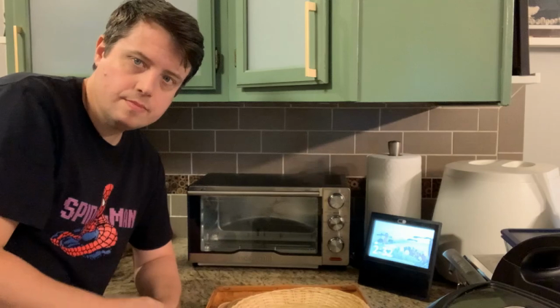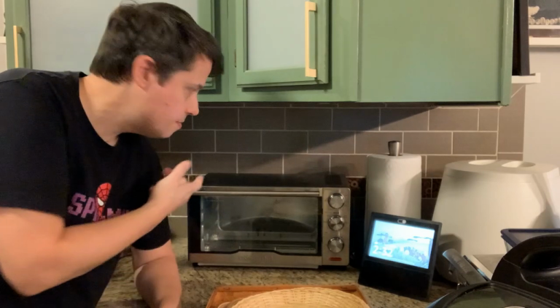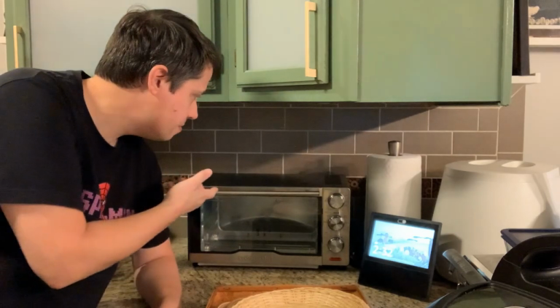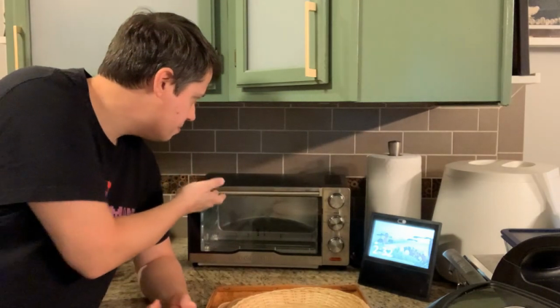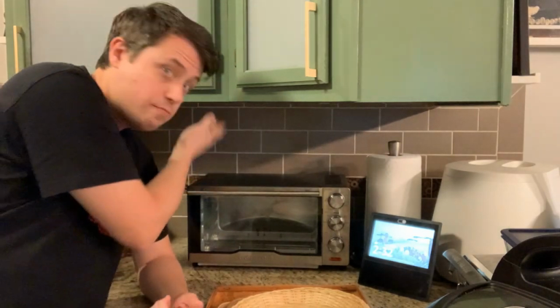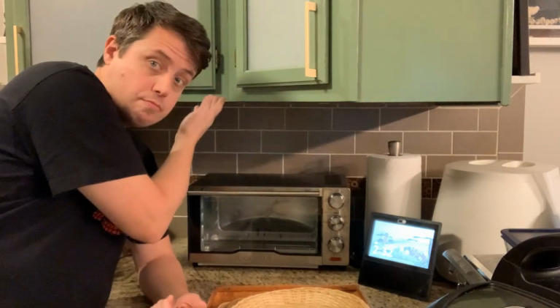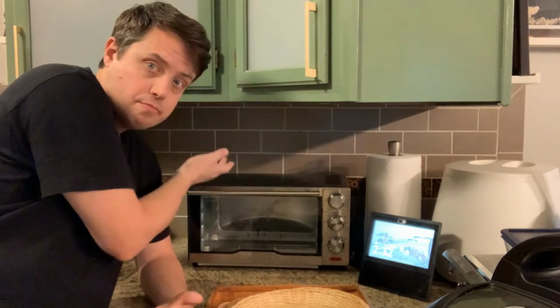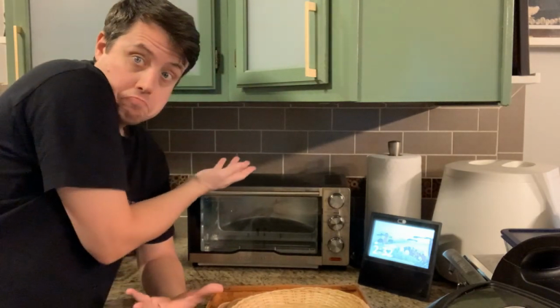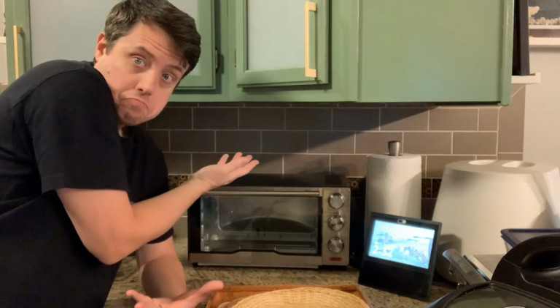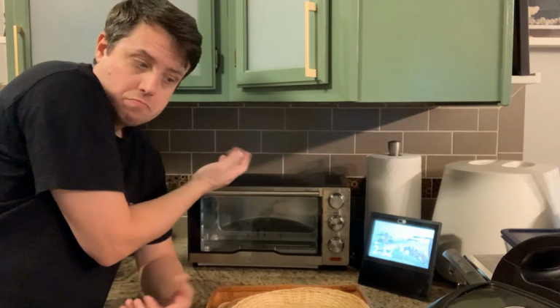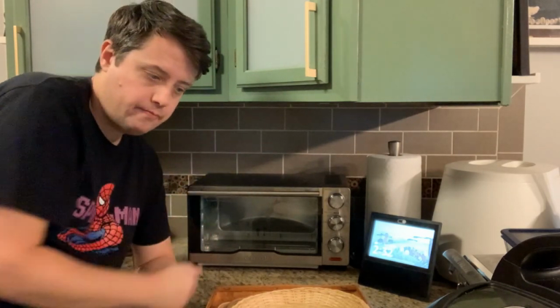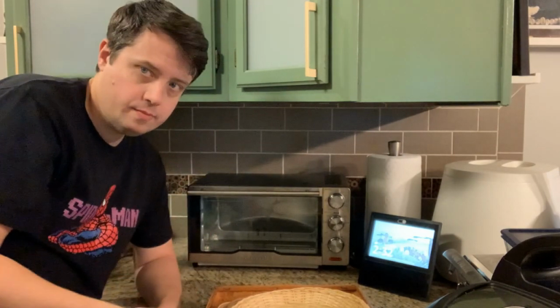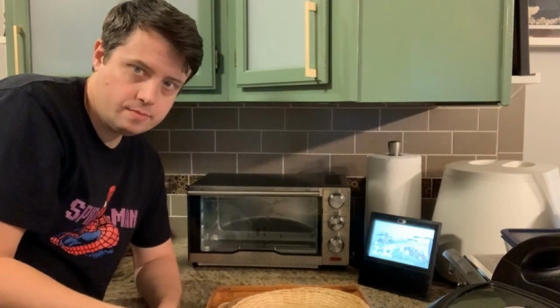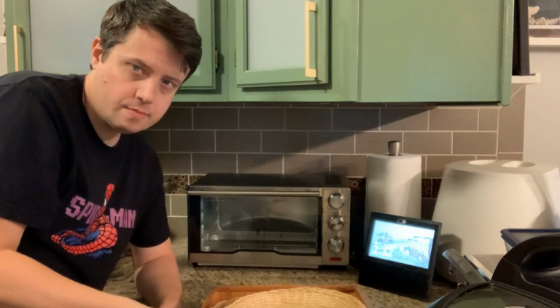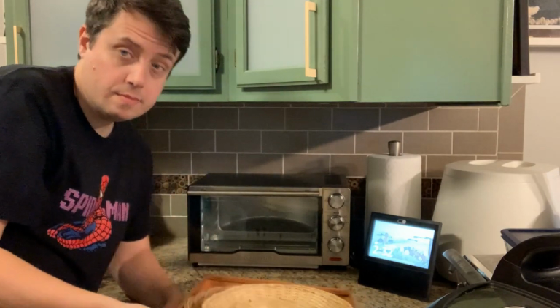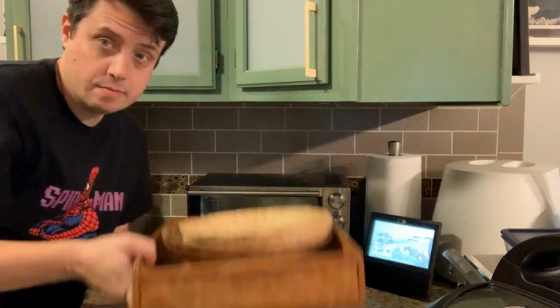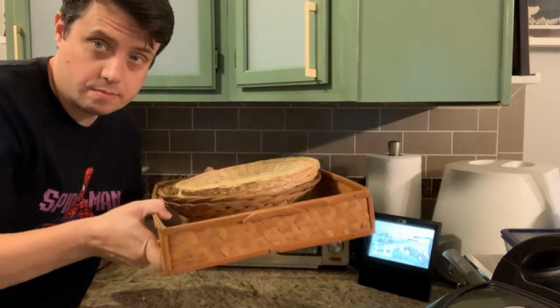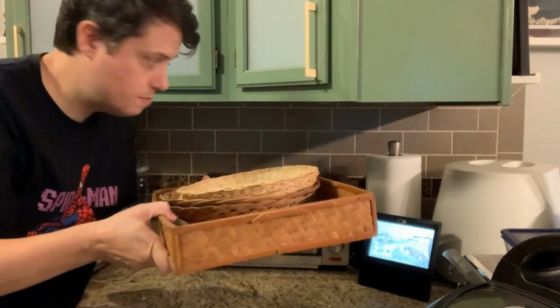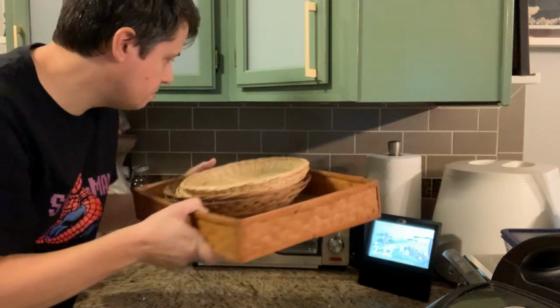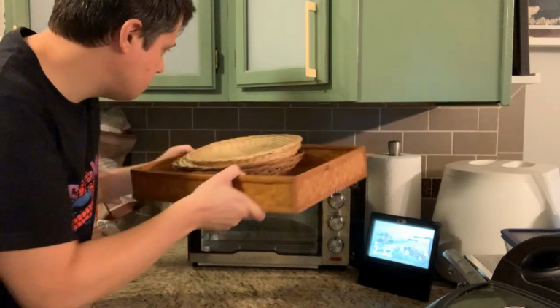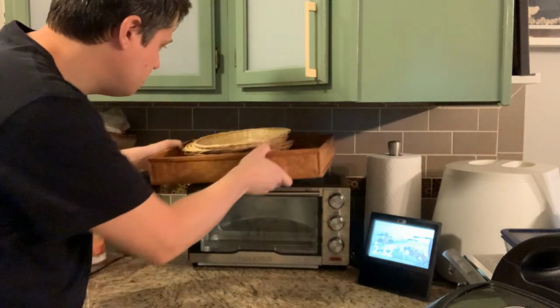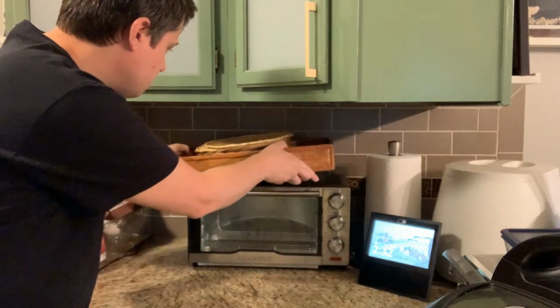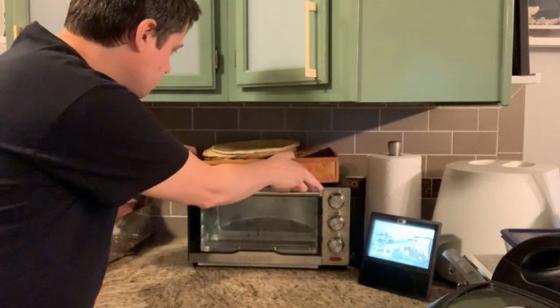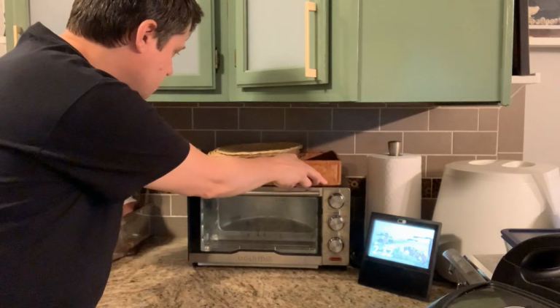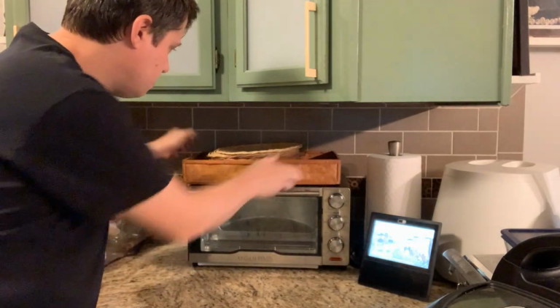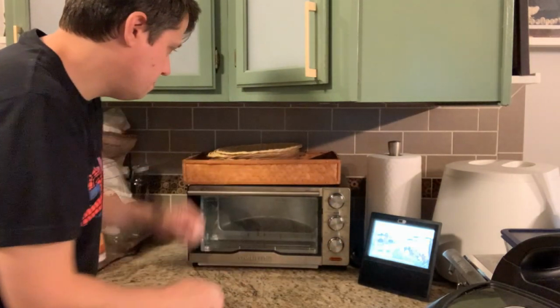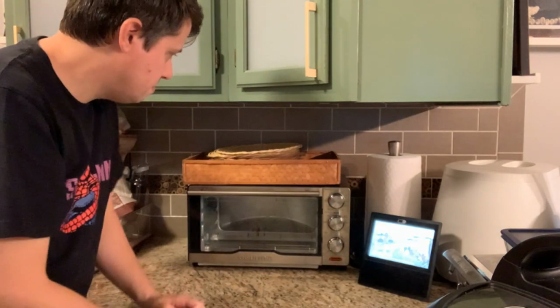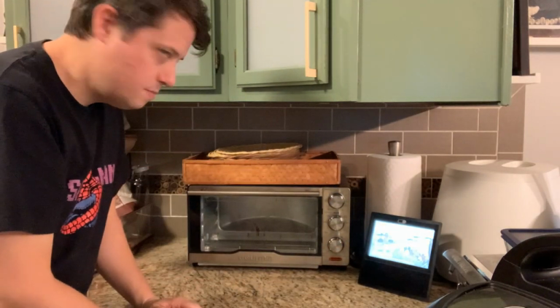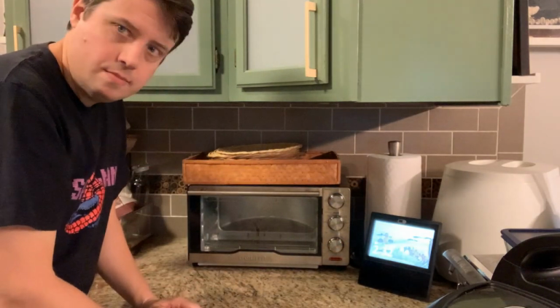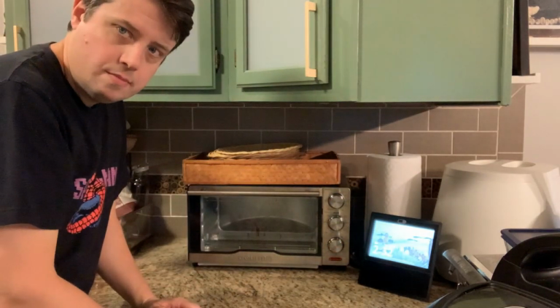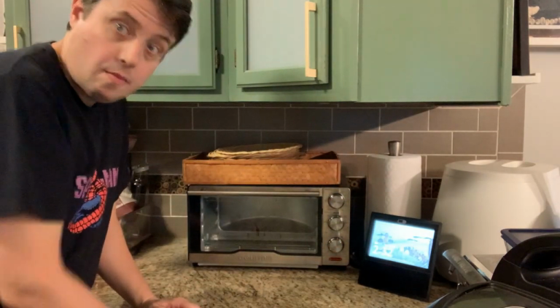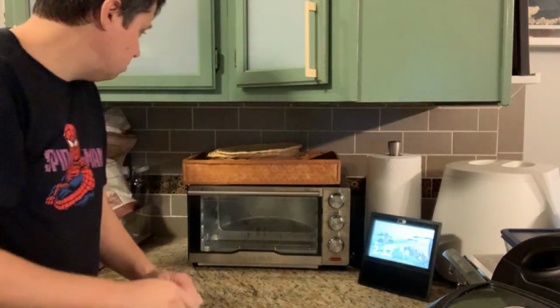So you've got all this space above your toaster oven or your microwave, but you just don't know what to do with it. In the case of this toaster oven, you probably don't want to just put stuff on top.